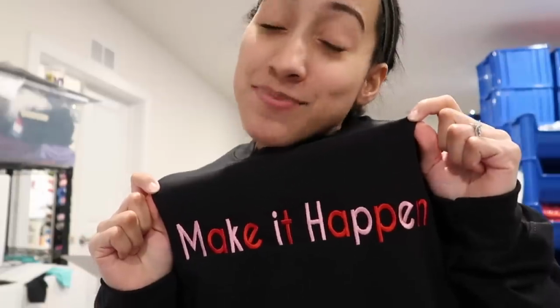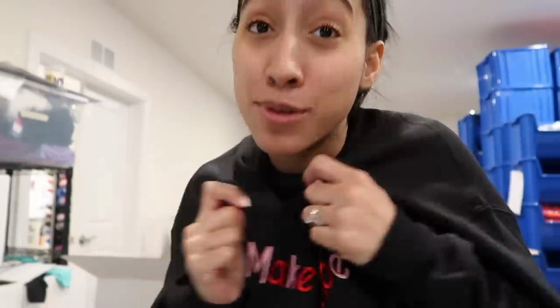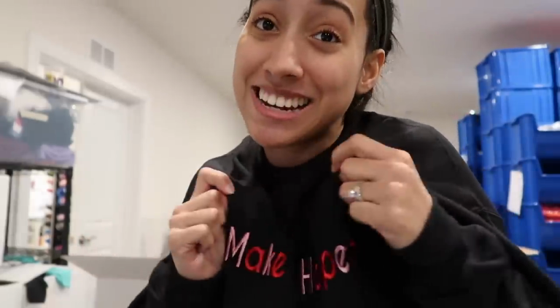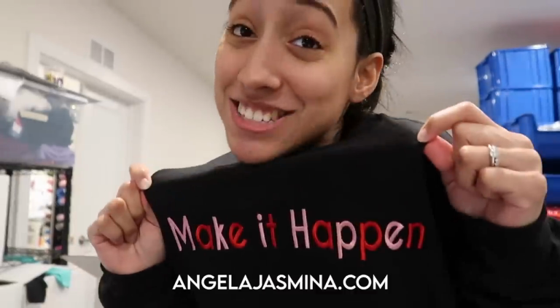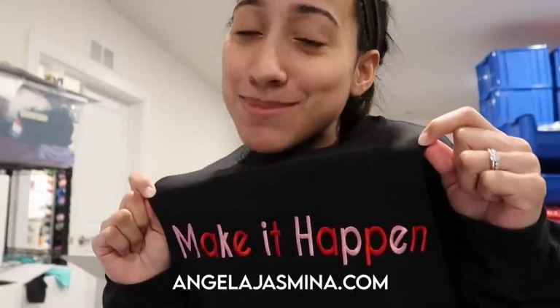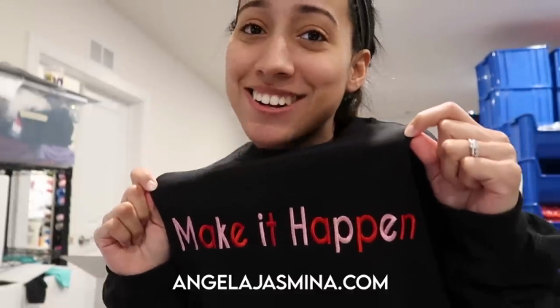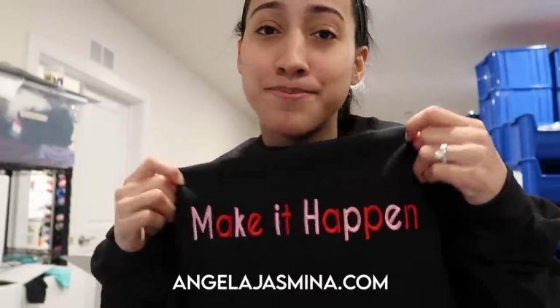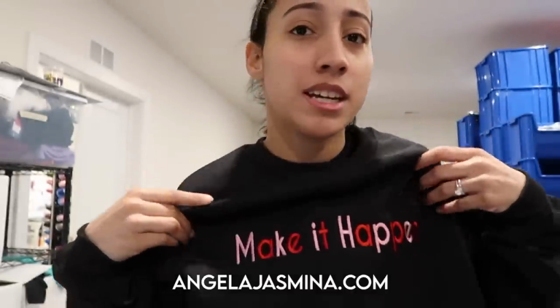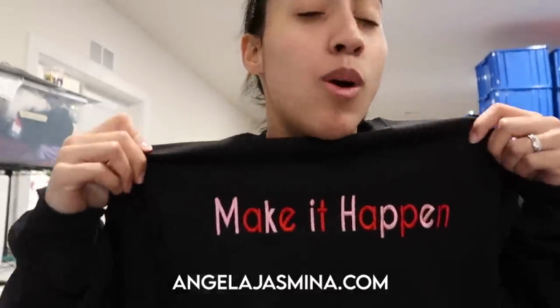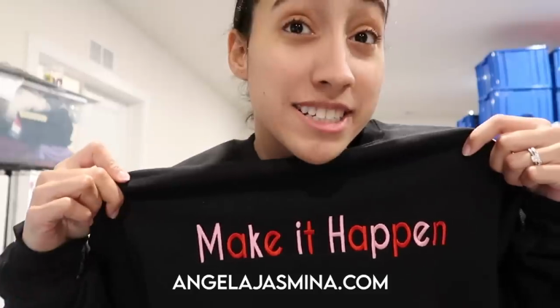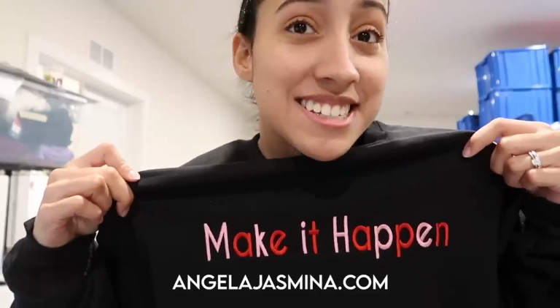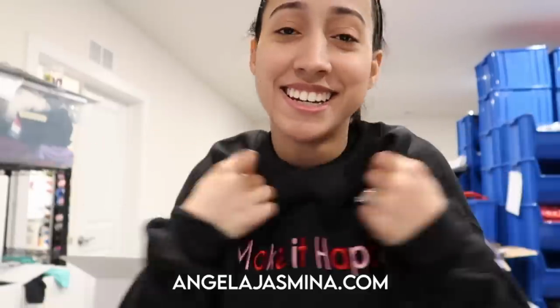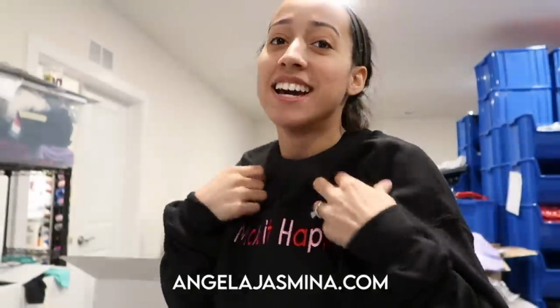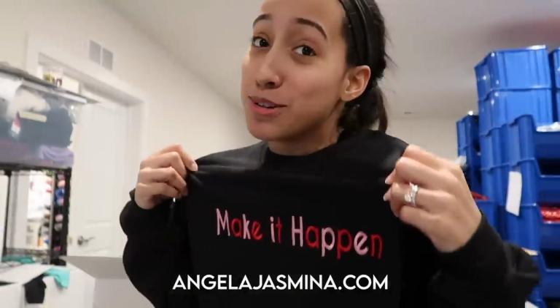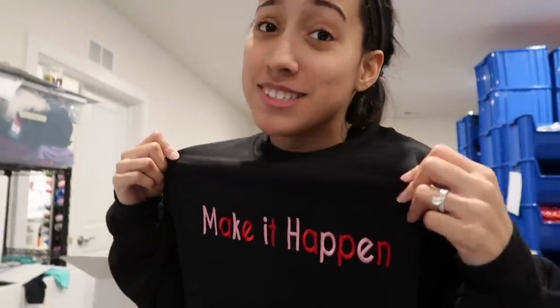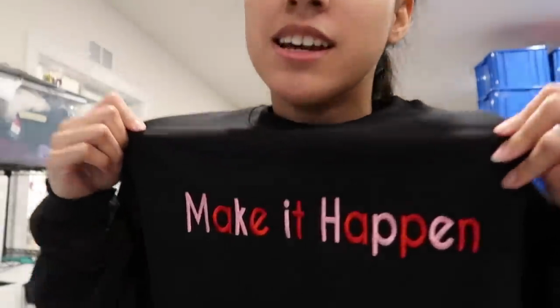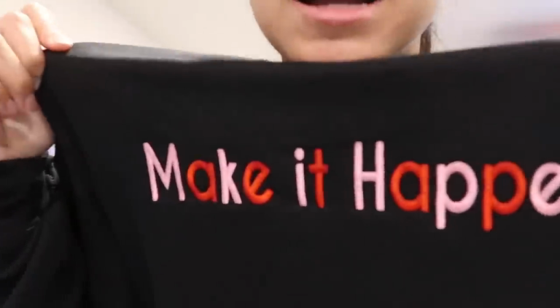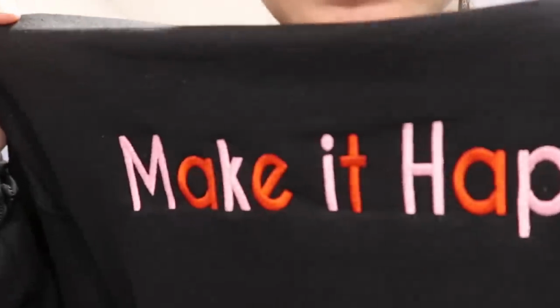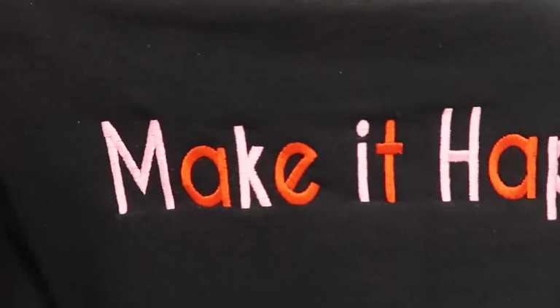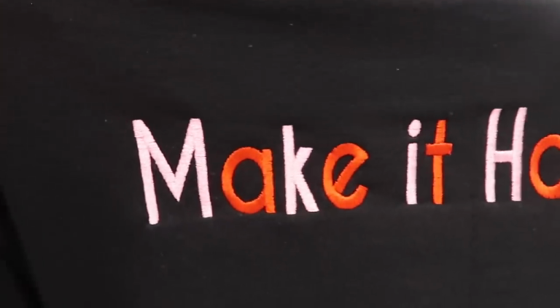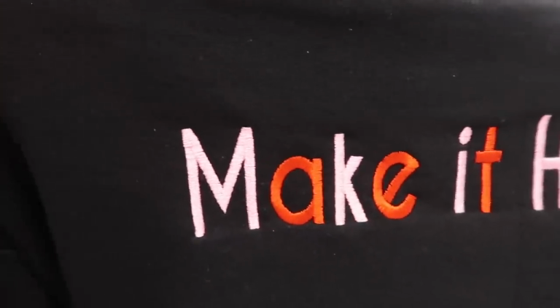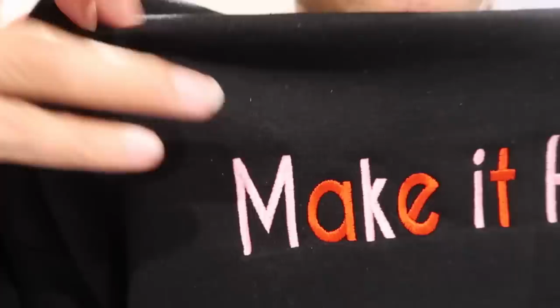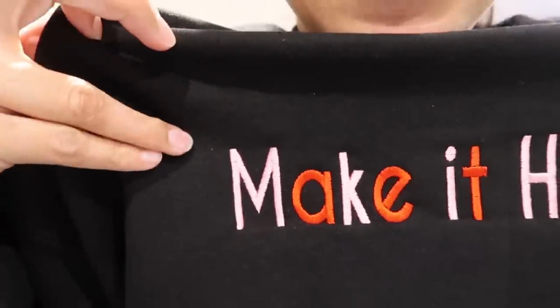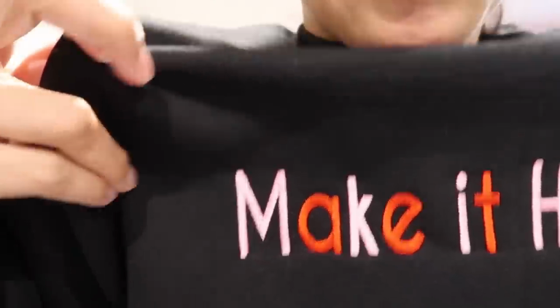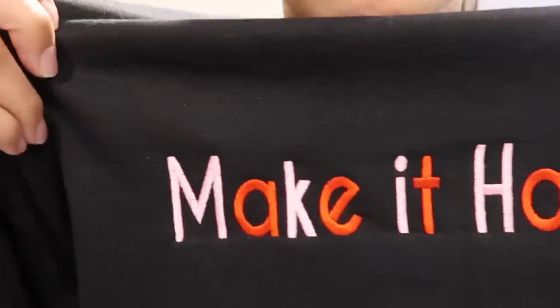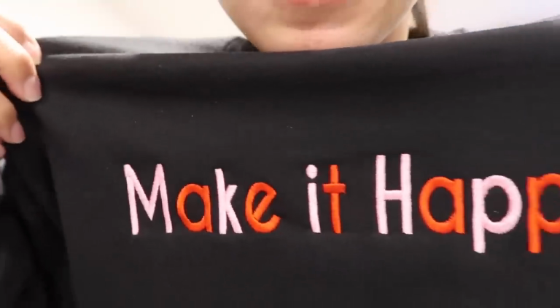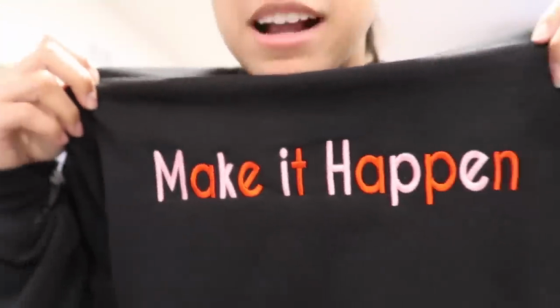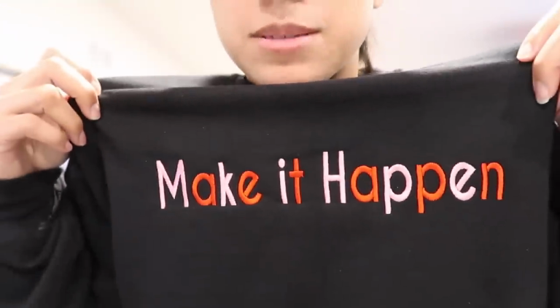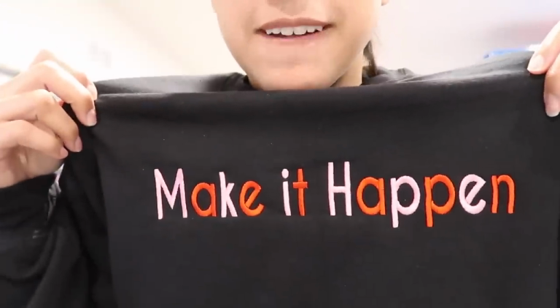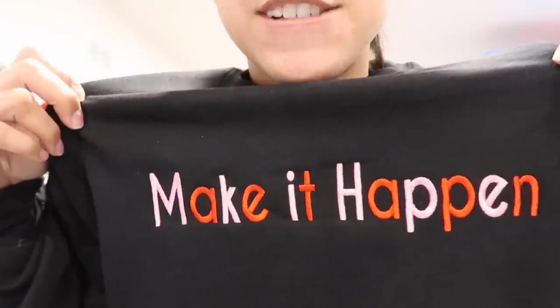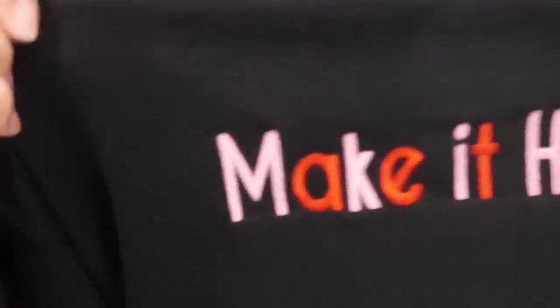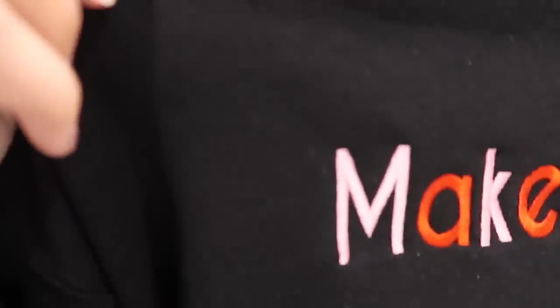I should be on QVC, but guys — look, I'll give you a close-up. That's pink — I know it looks white right here, but if I back up it looks pinkish. That's what it looks like.